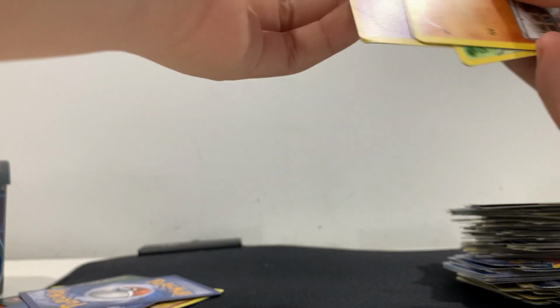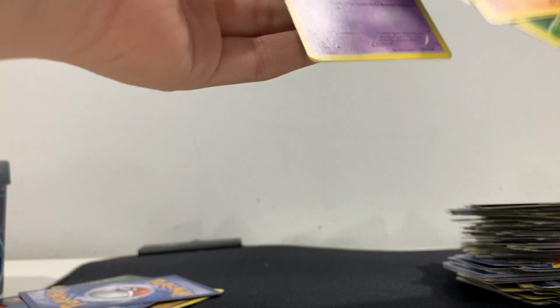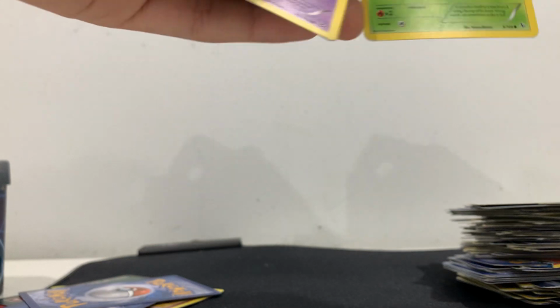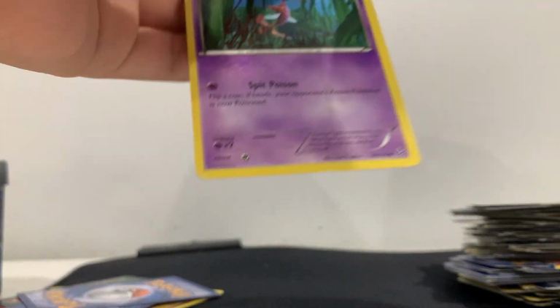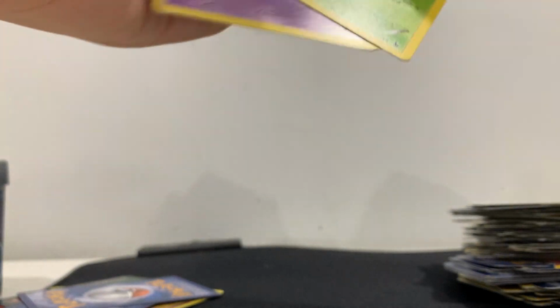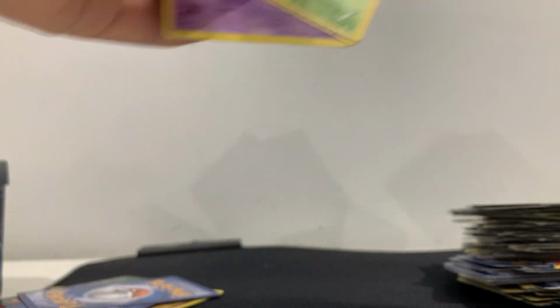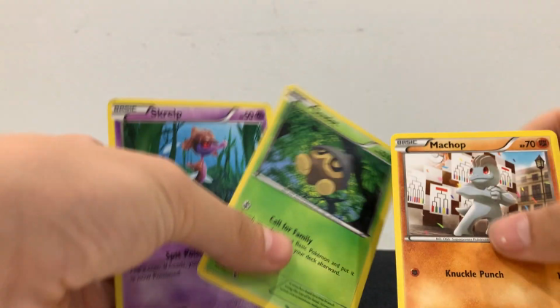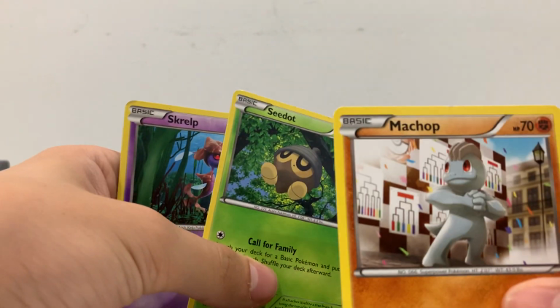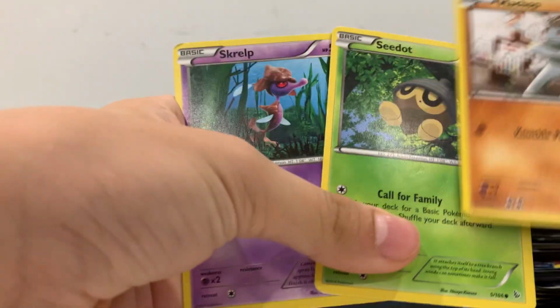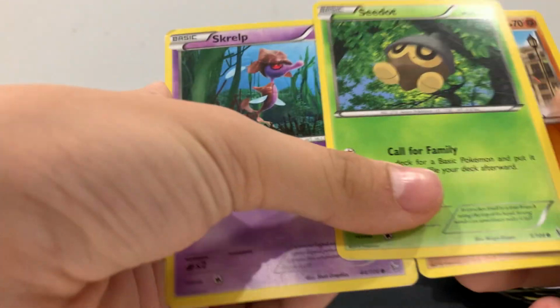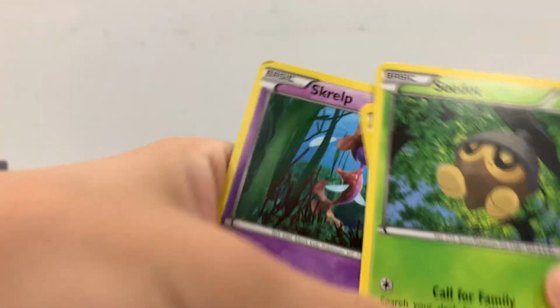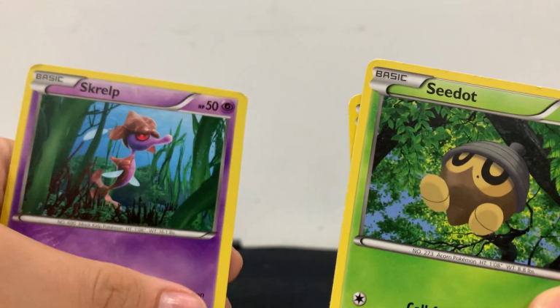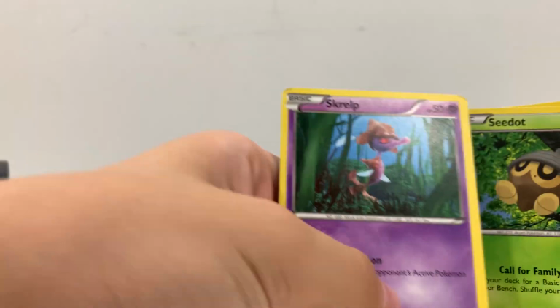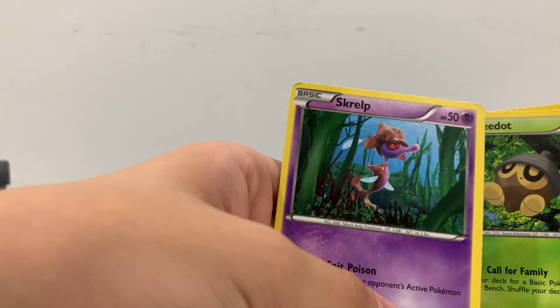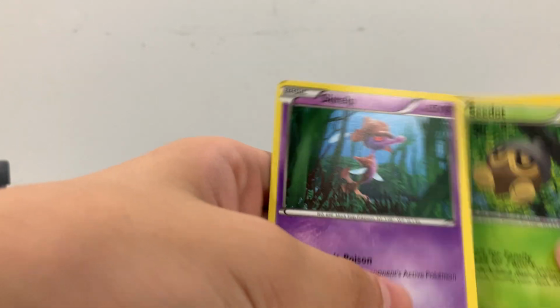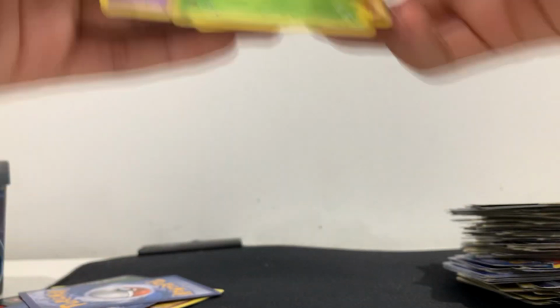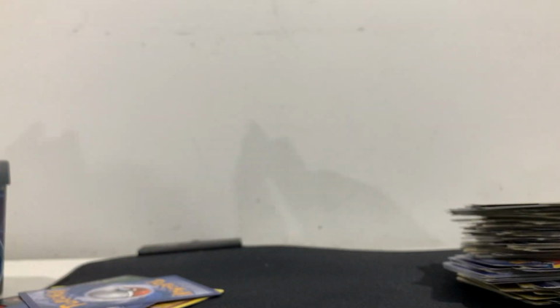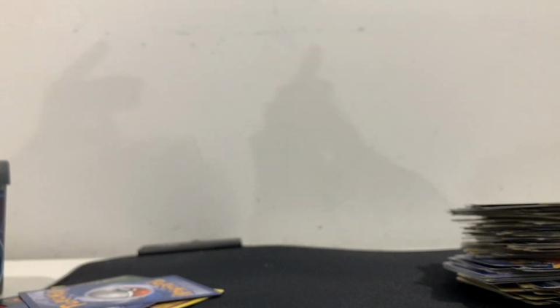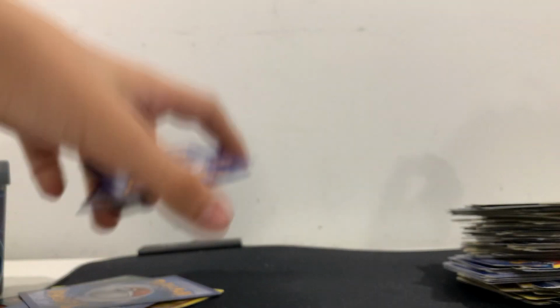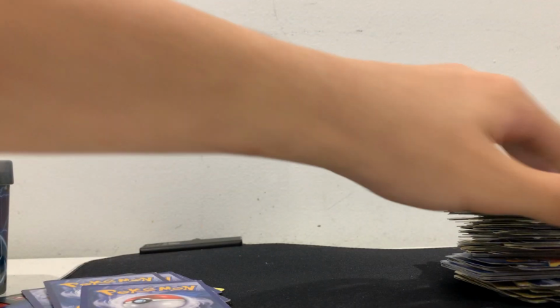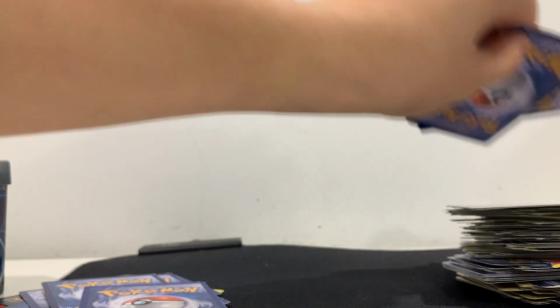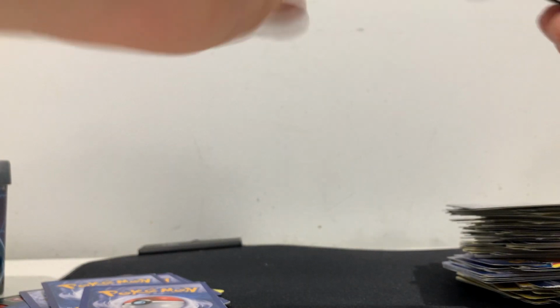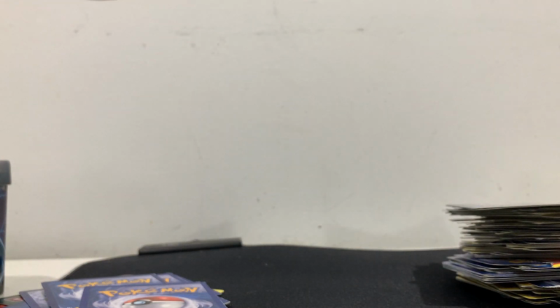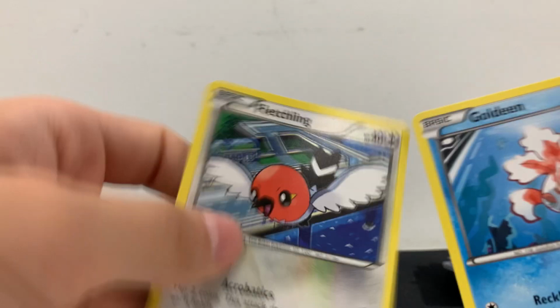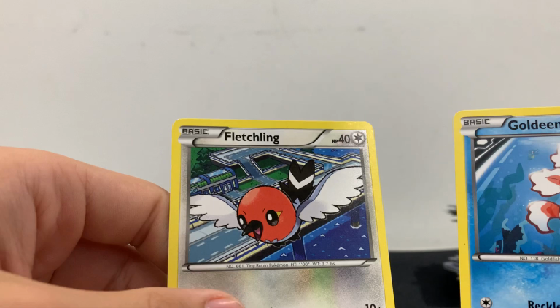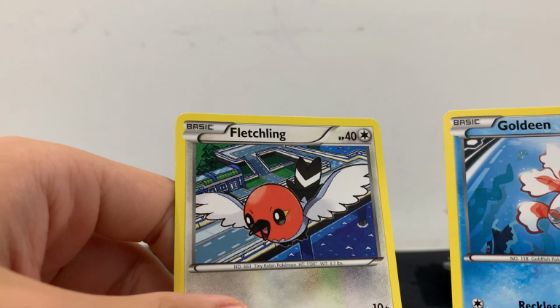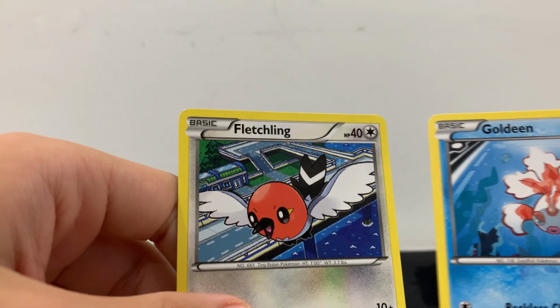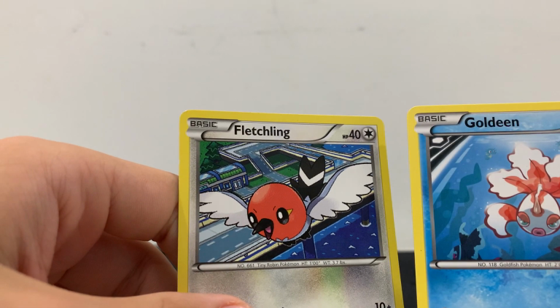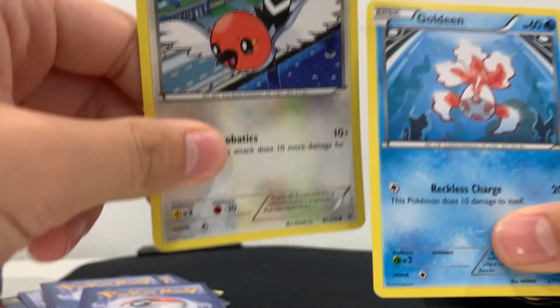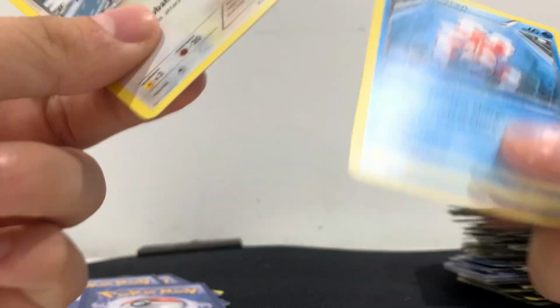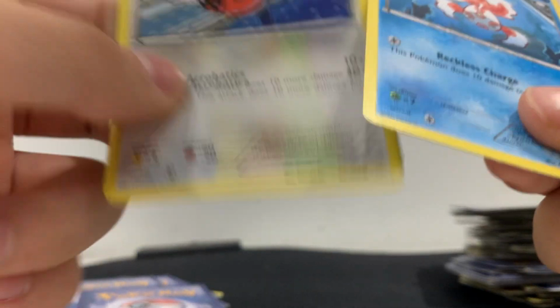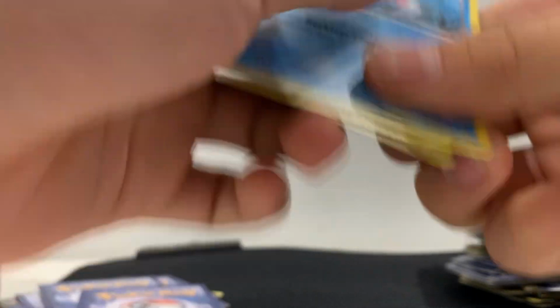Let me open three at the same time. We got Mewtwo, Sceptile, and Scalpel. Alright, that's okay. We can do better. Fletchling and Goldeen — pretty good.